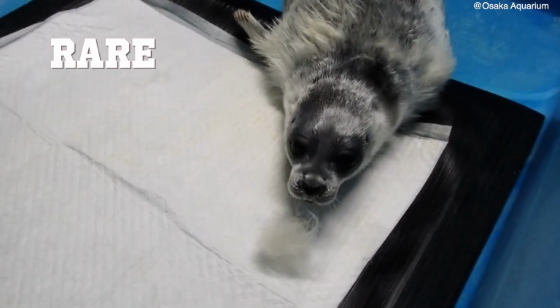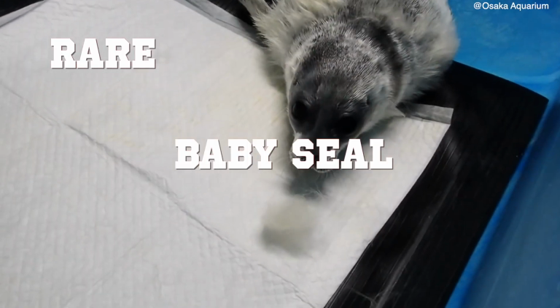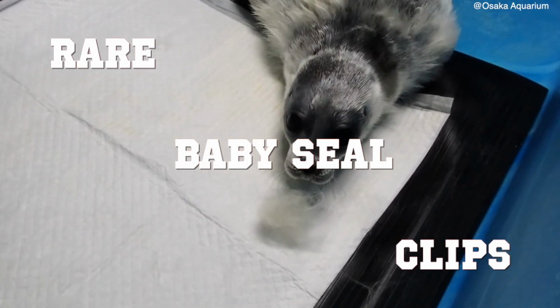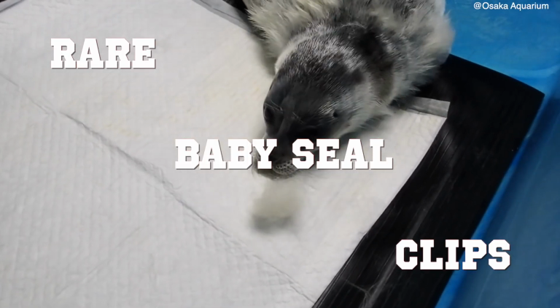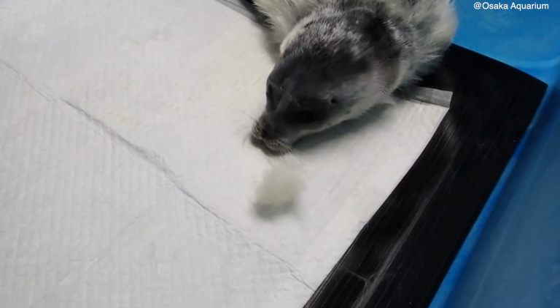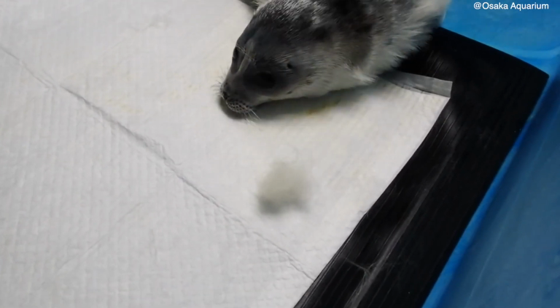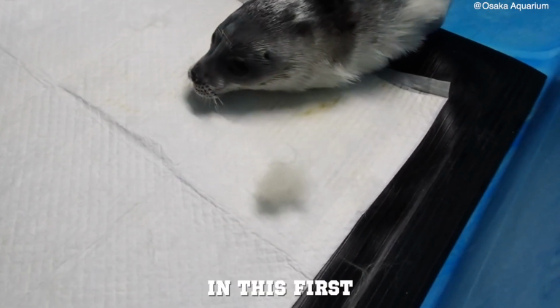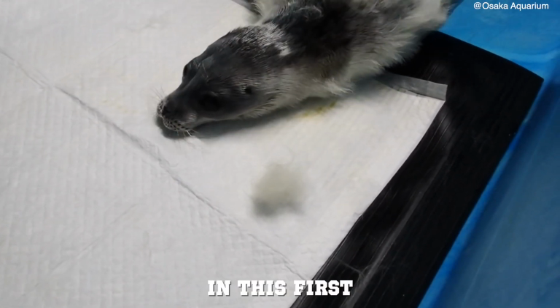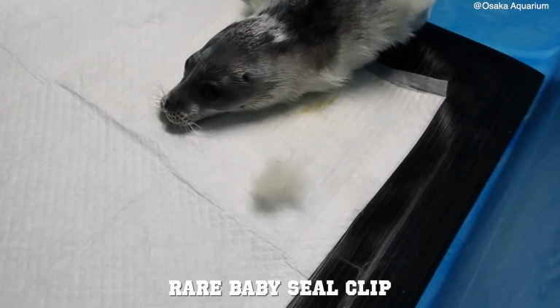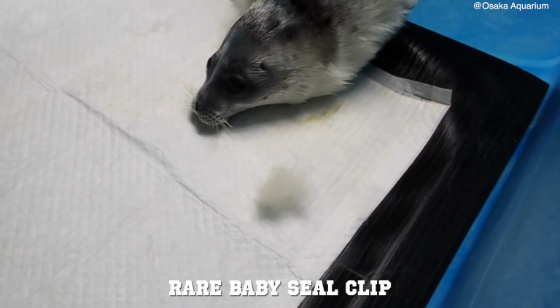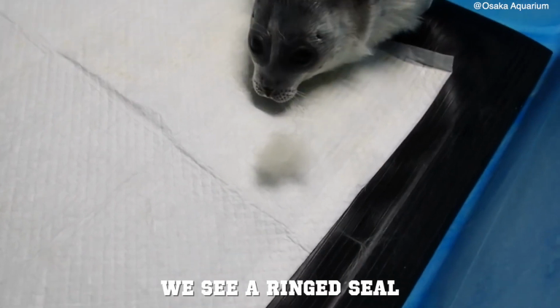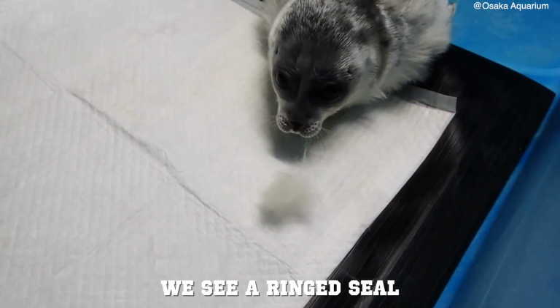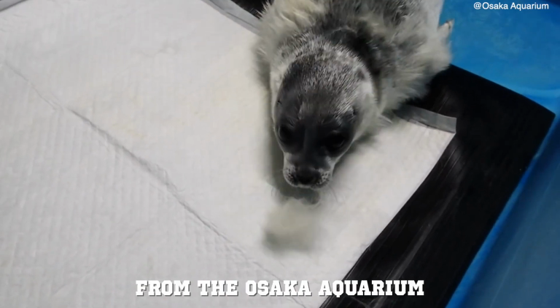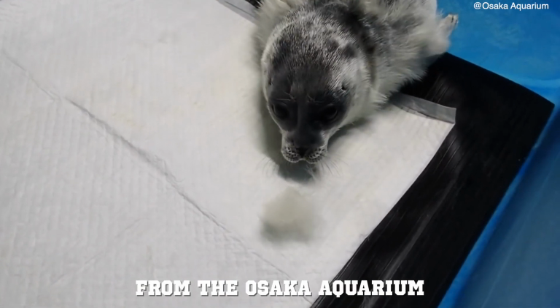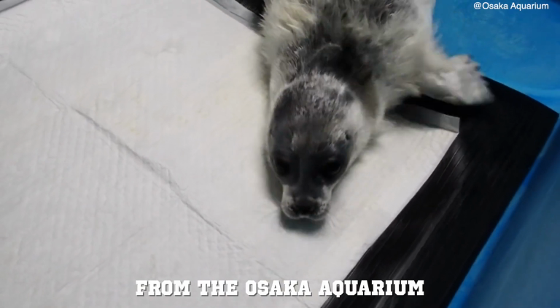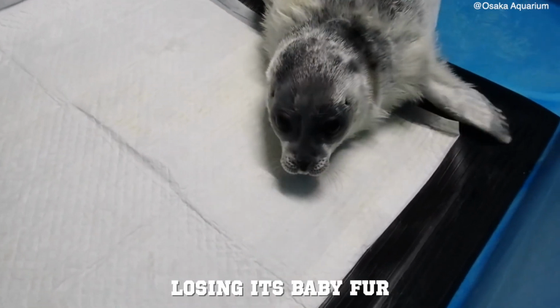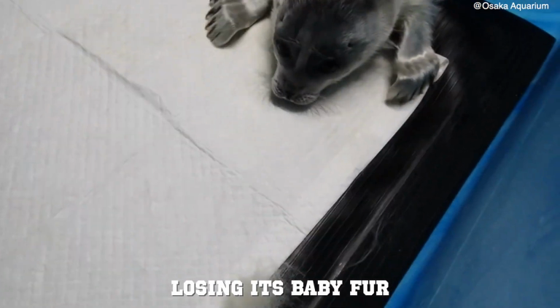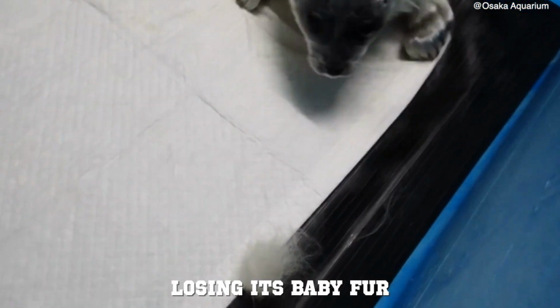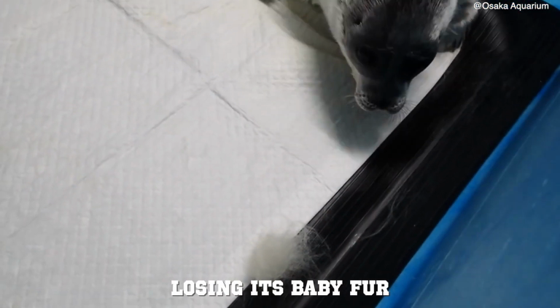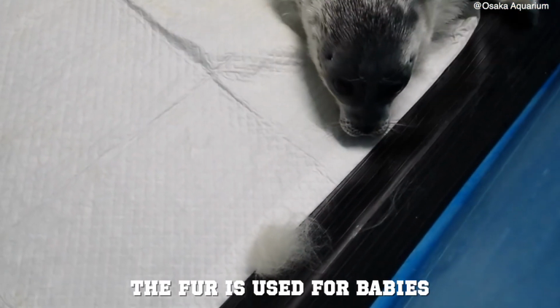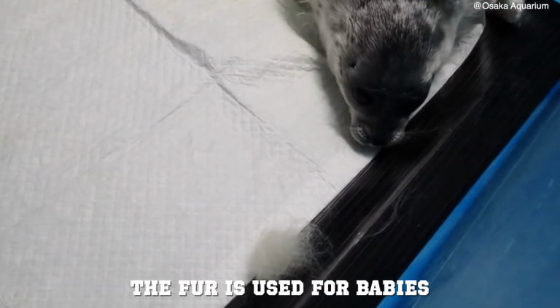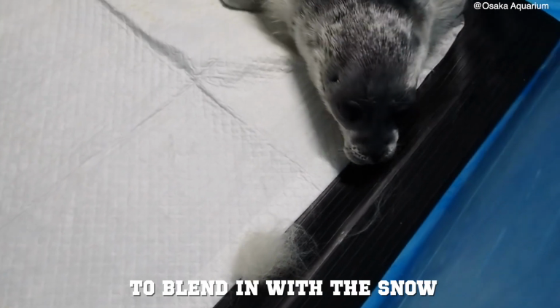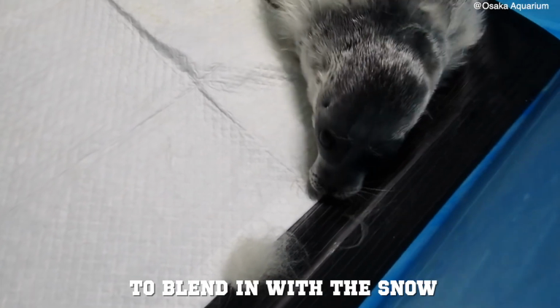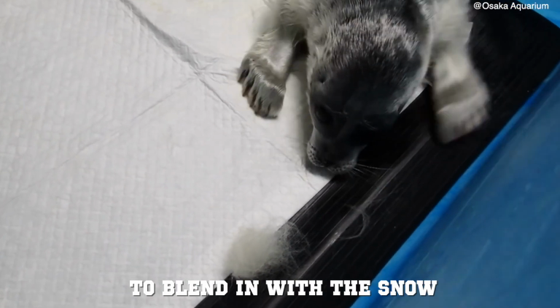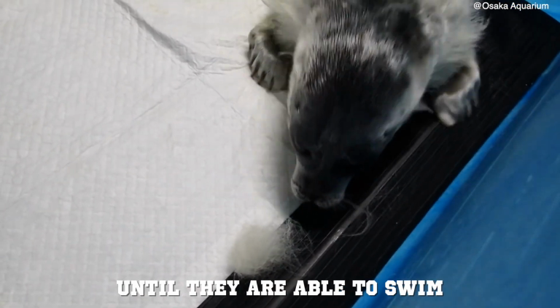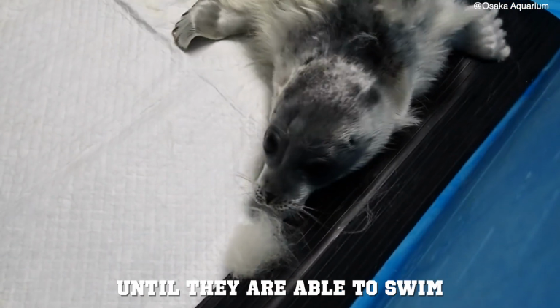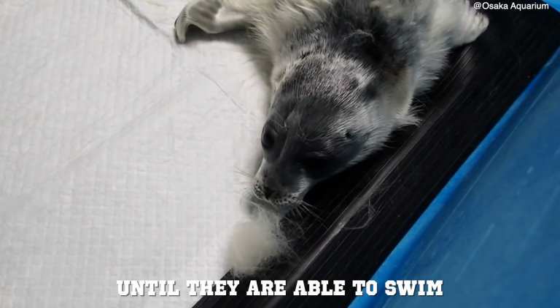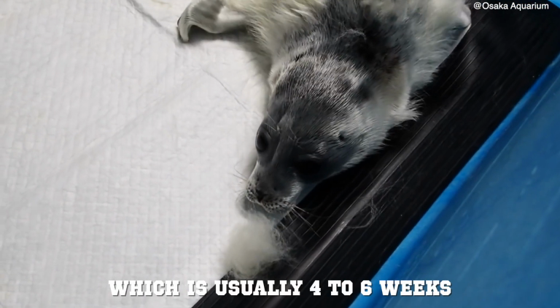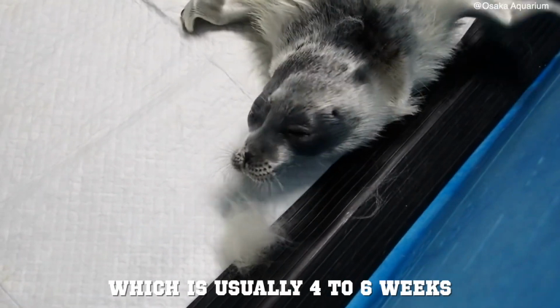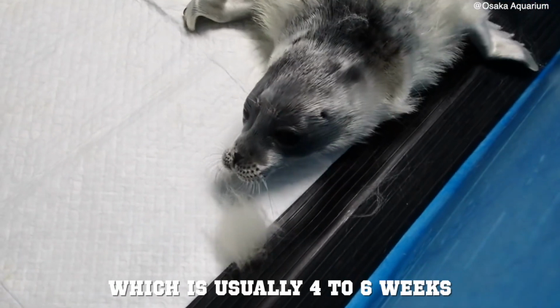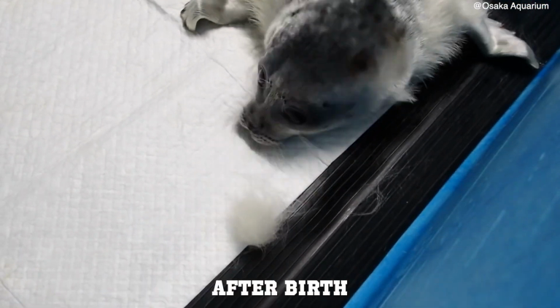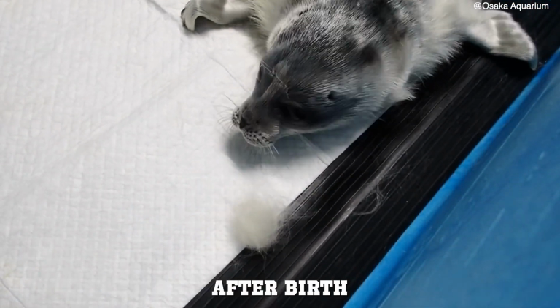Rare Baby Seal Clips. In this first rare baby seal clip, we see a ring seal from Osaka Aquarium losing its baby fur. The fur is used for babies to blend in with the snow until they are able to swim, which is usually 4 to 6 weeks after birth.